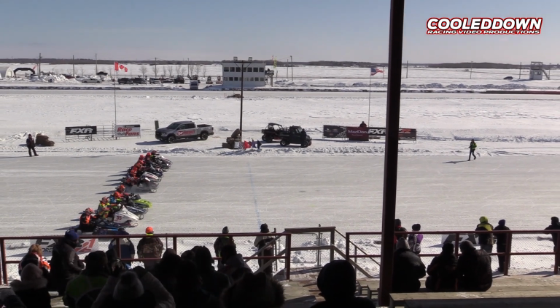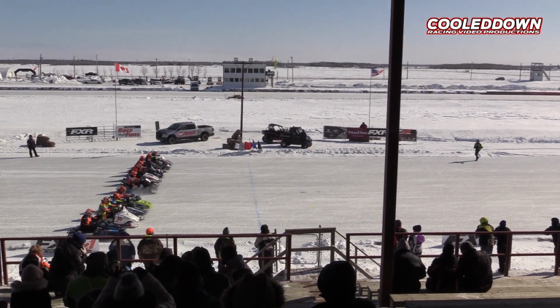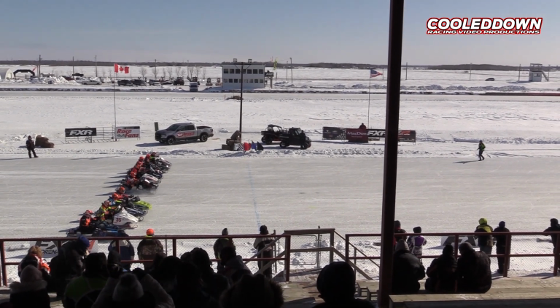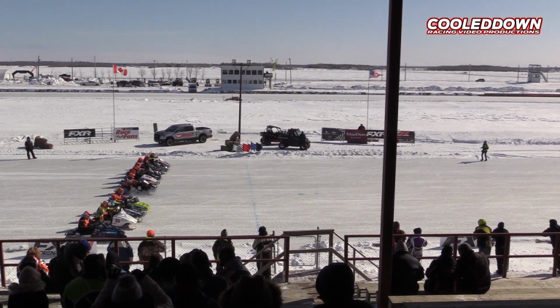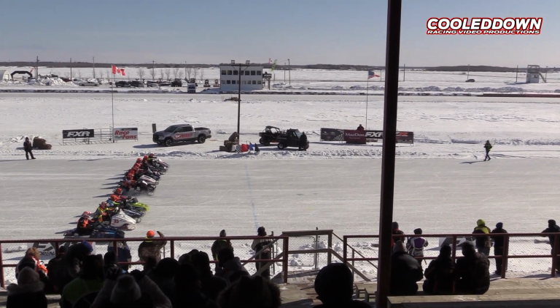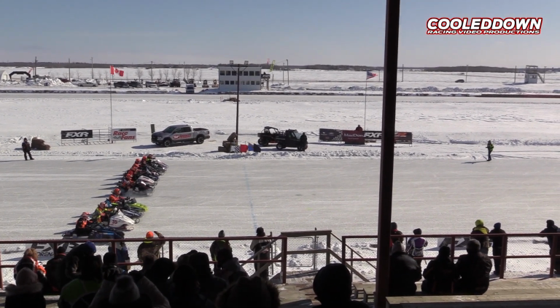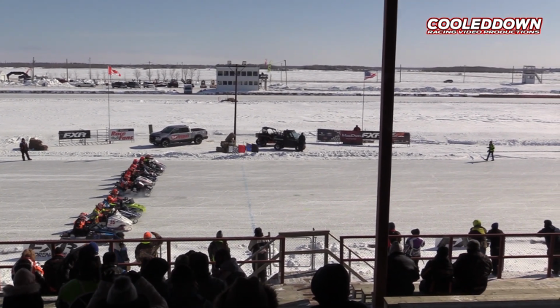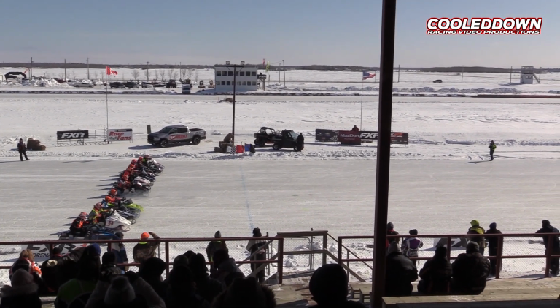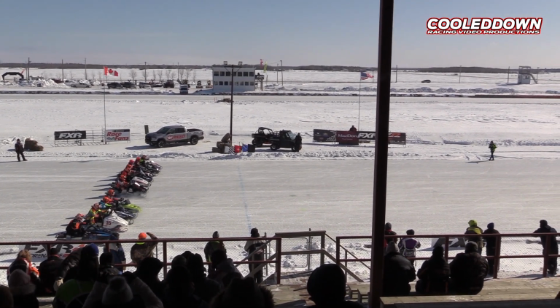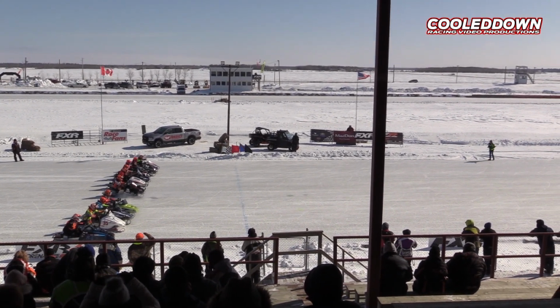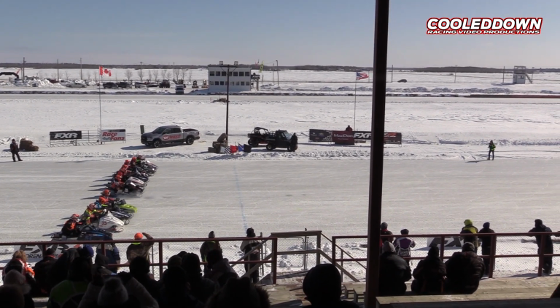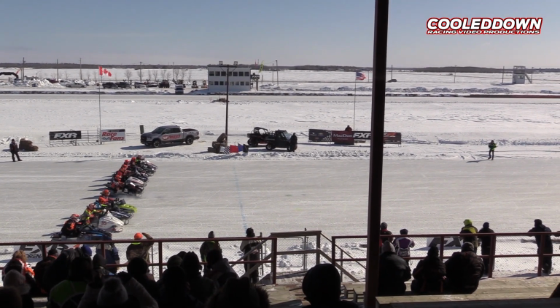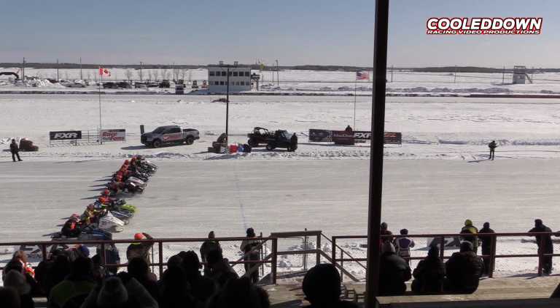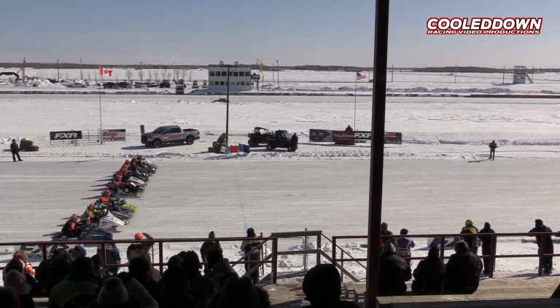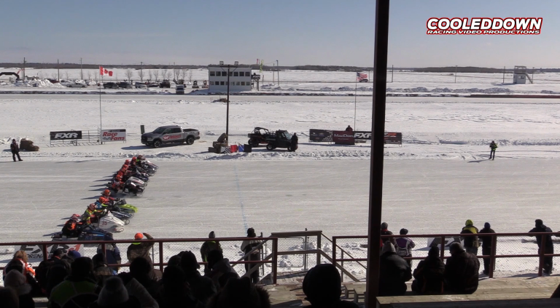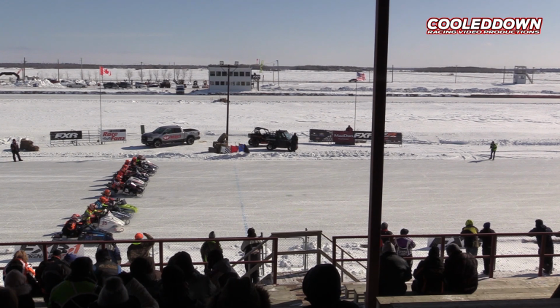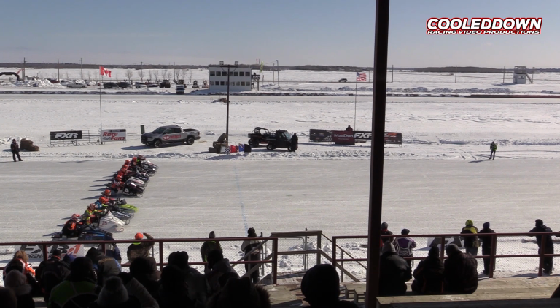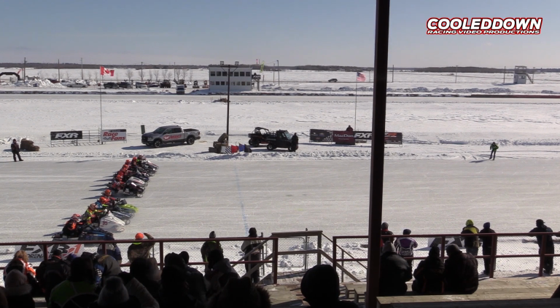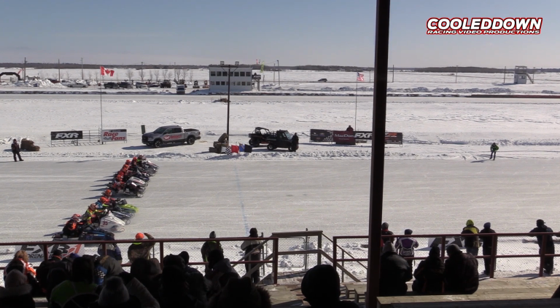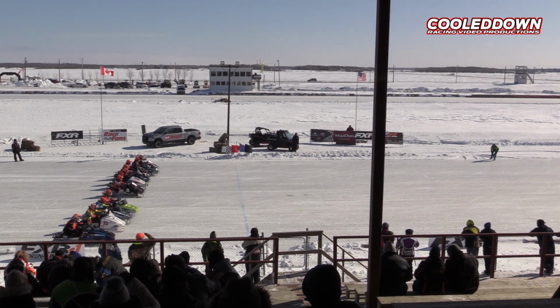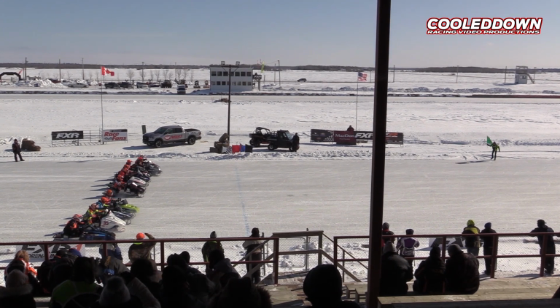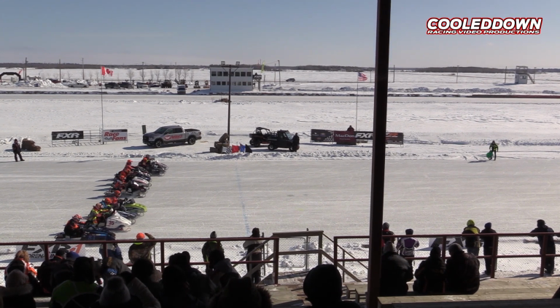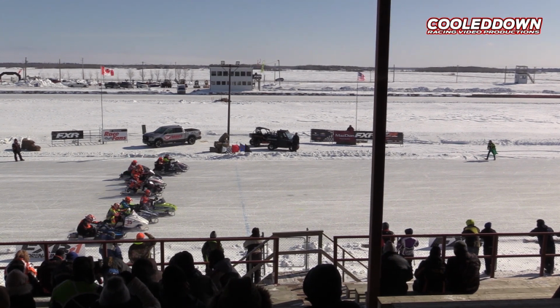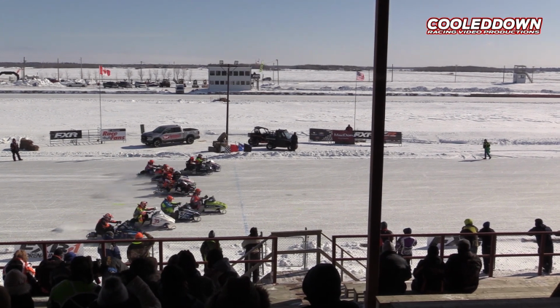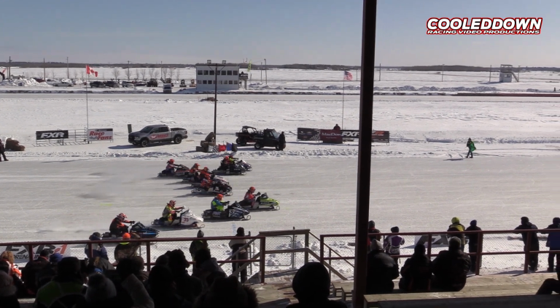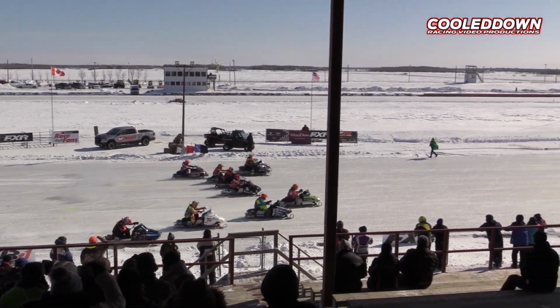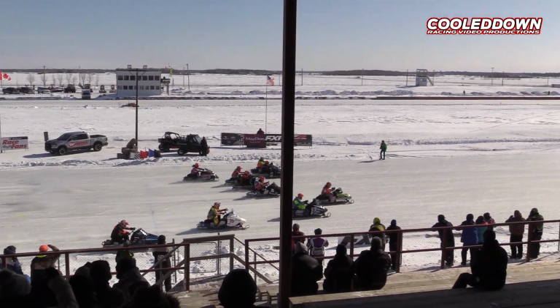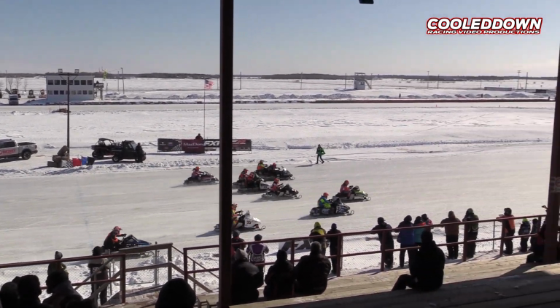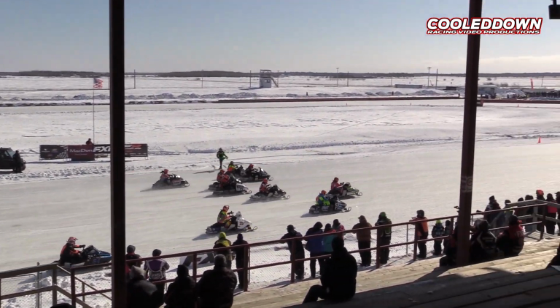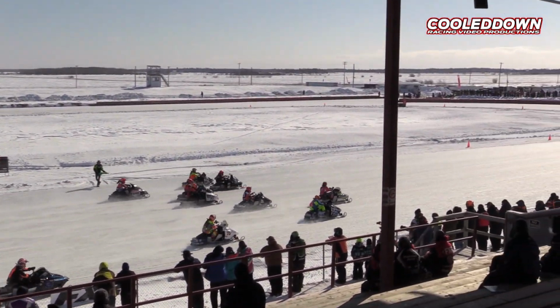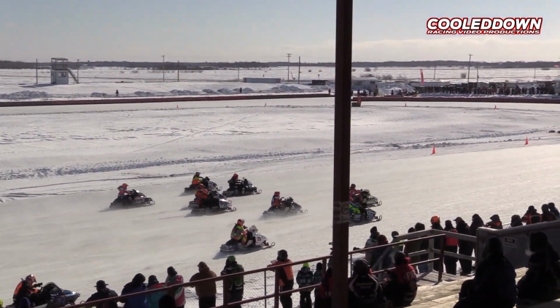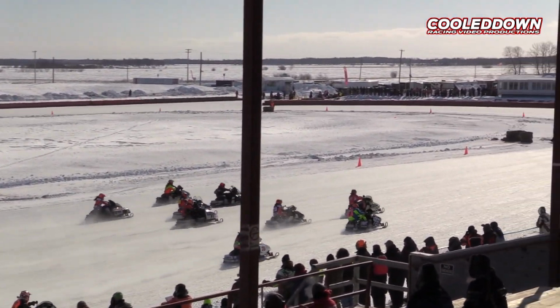Getting set to go race number four on your schedule. Pro Formula 500 class, round one, heat one, five laps. Look at them over and we're going racing.